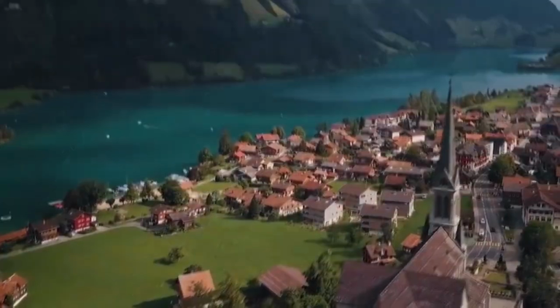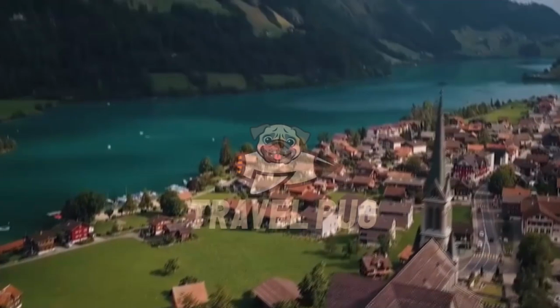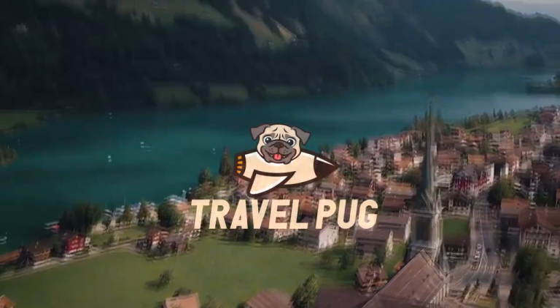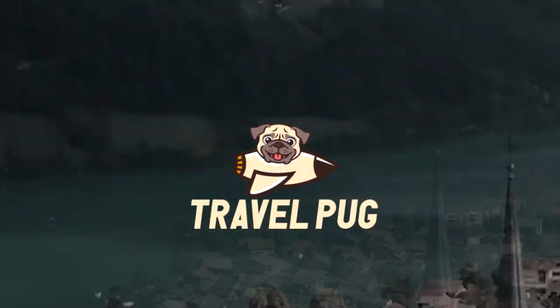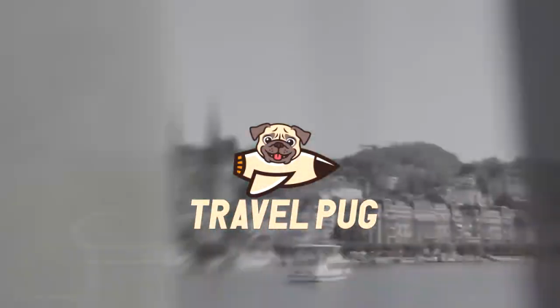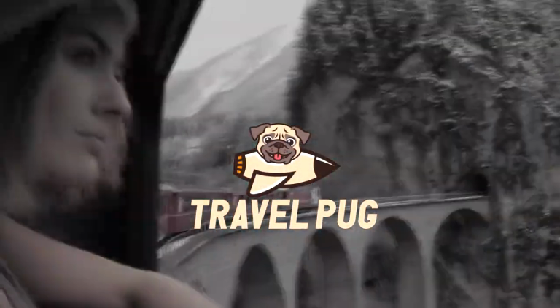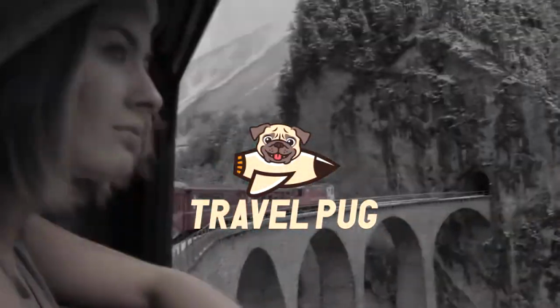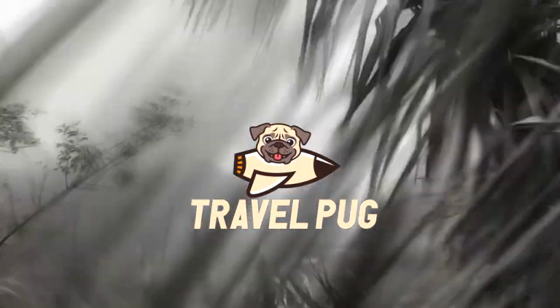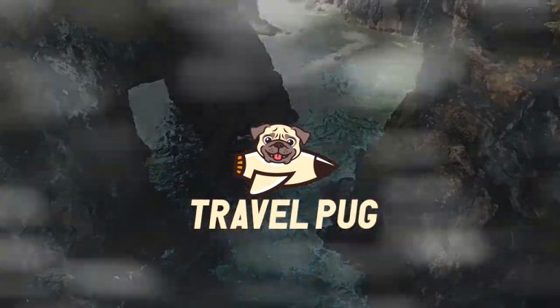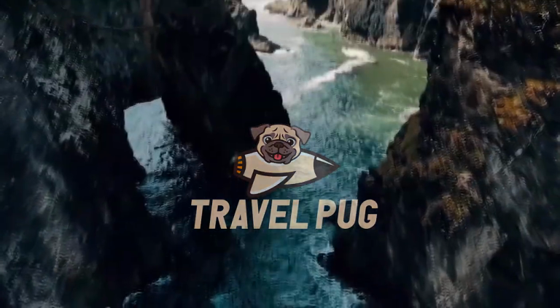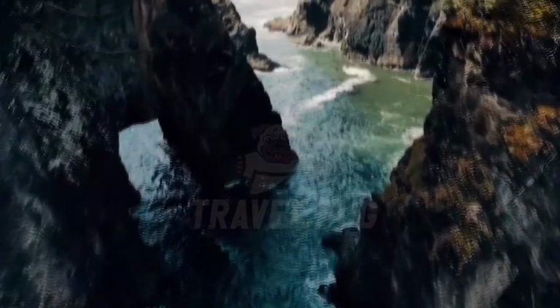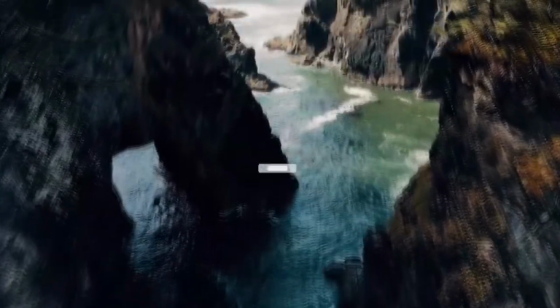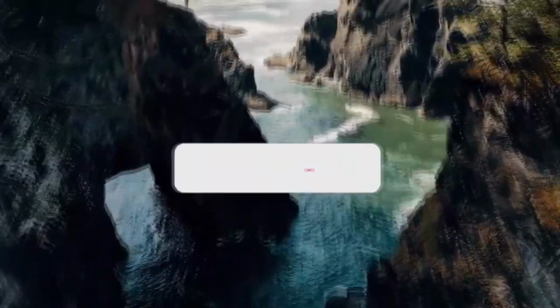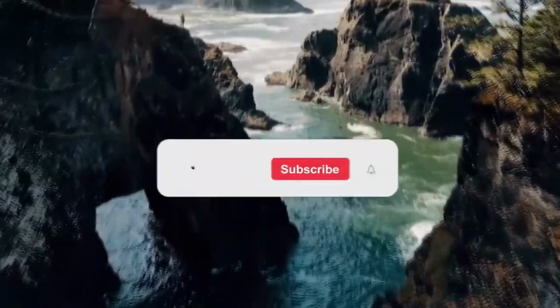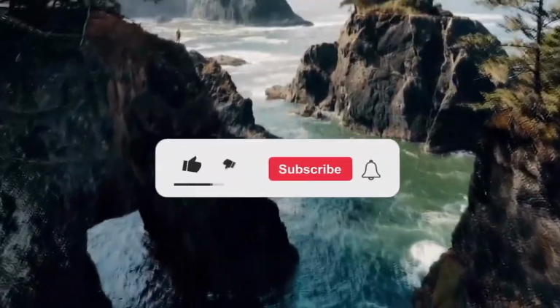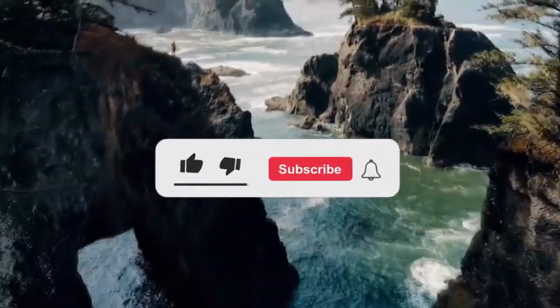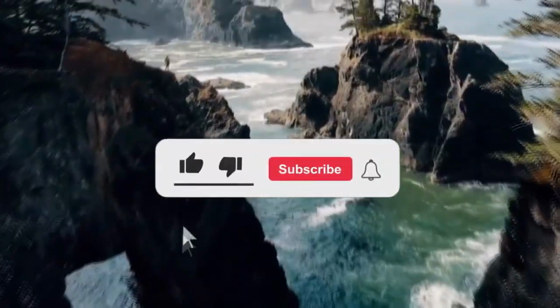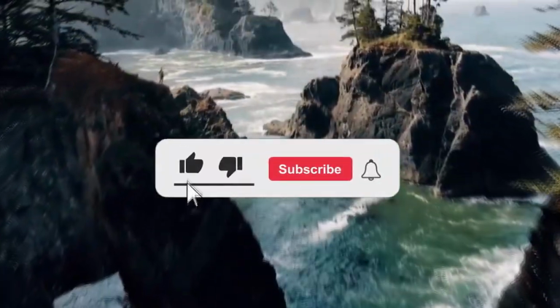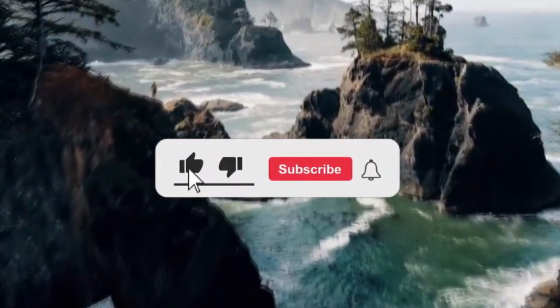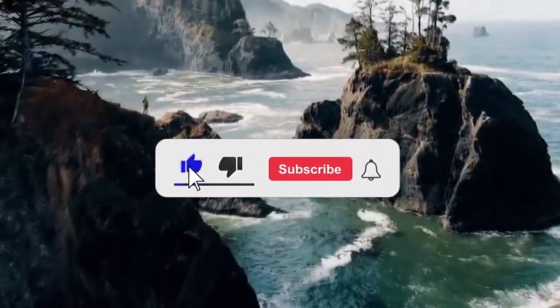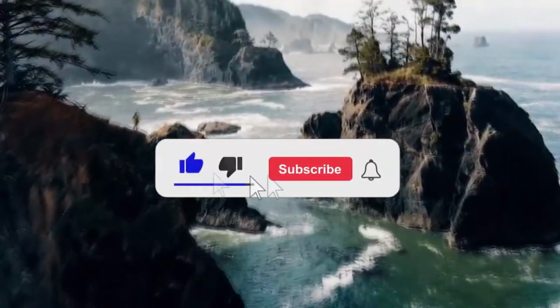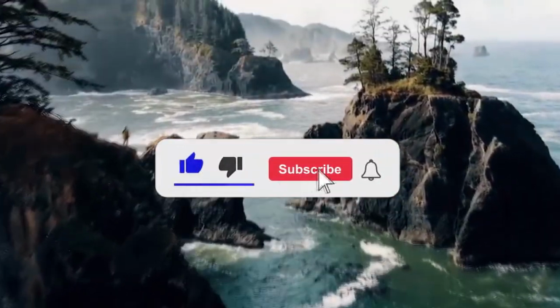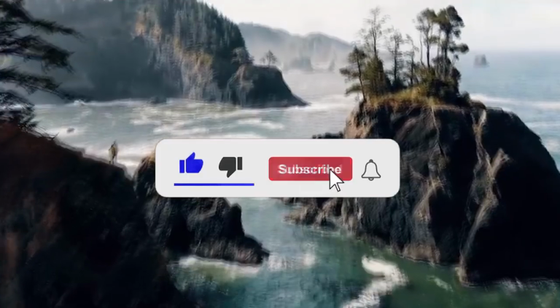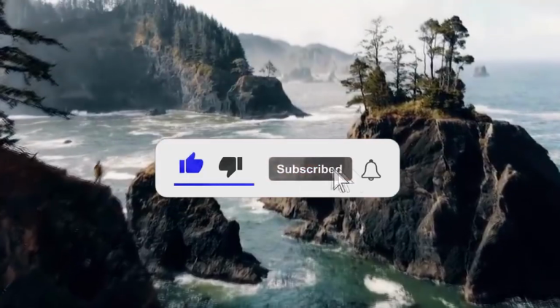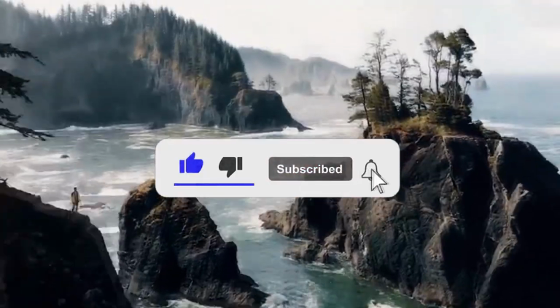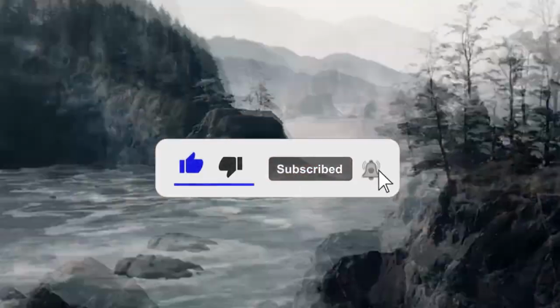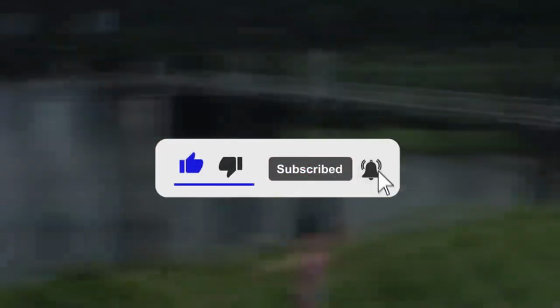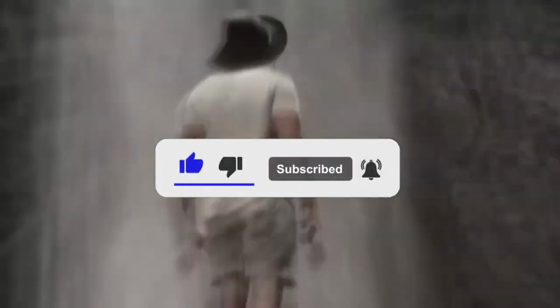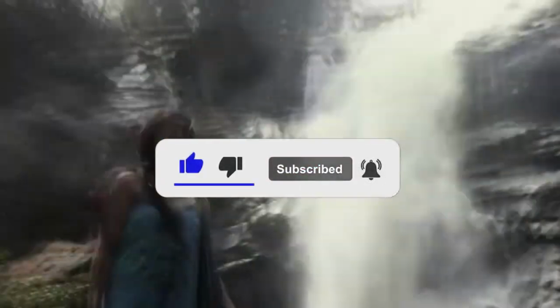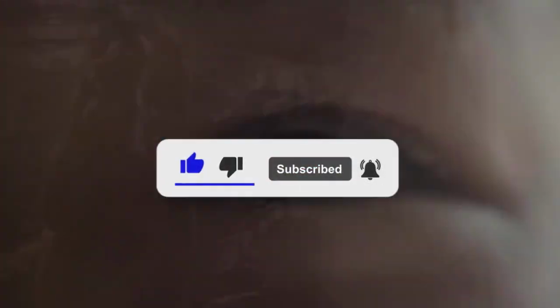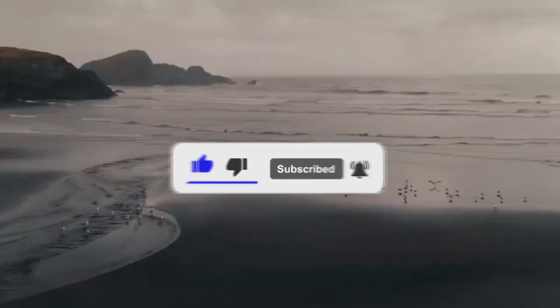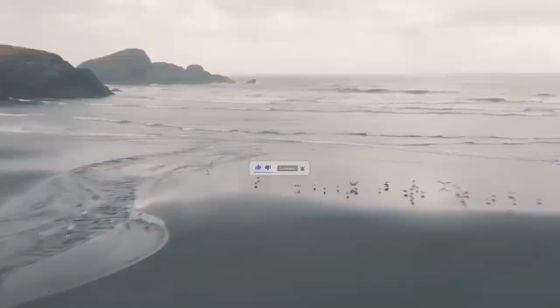We are TravelPug, your travel guide around the world. Don't forget to subscribe, hit the like button, and hit that notification bell to stay up to date on more videos here on TravelPug.